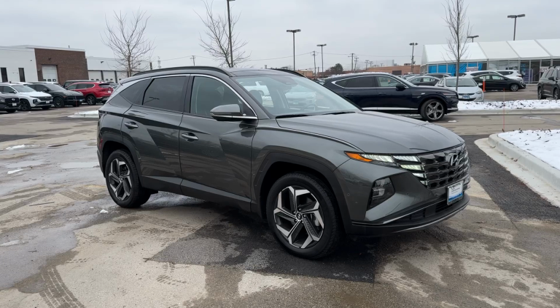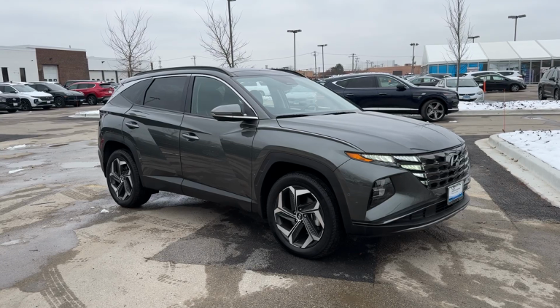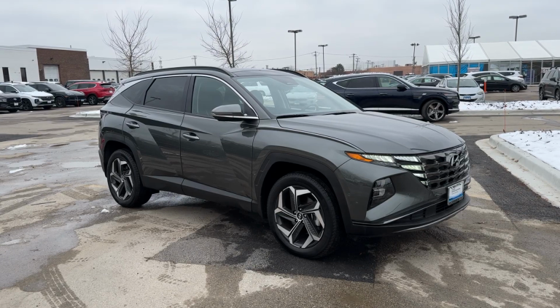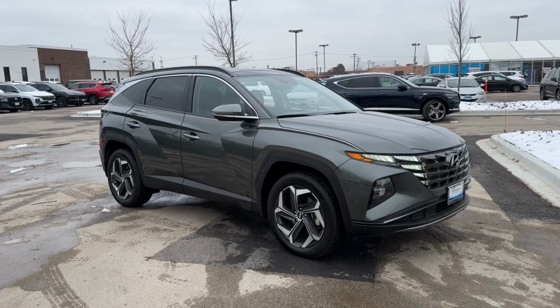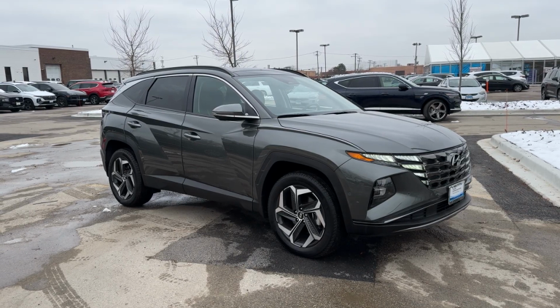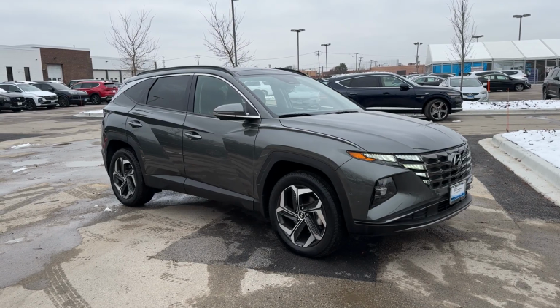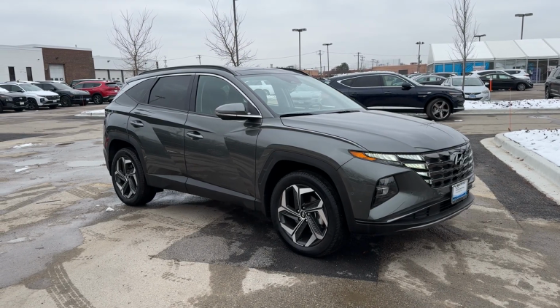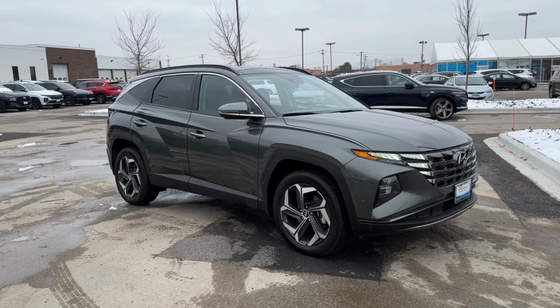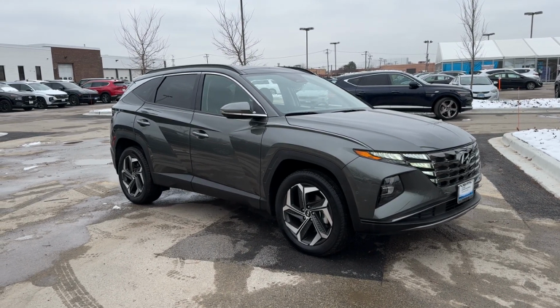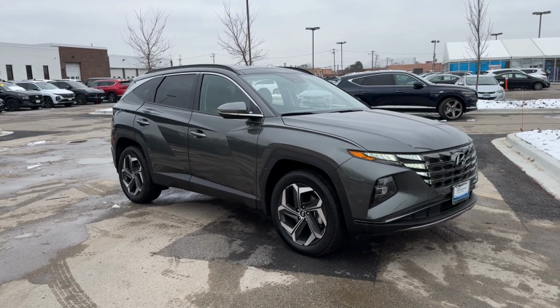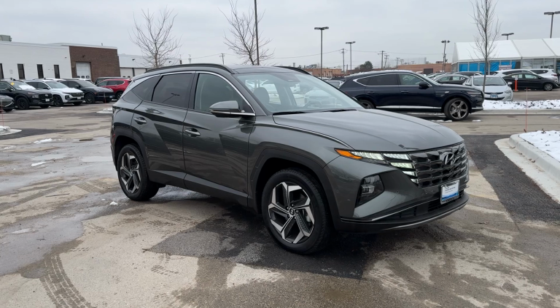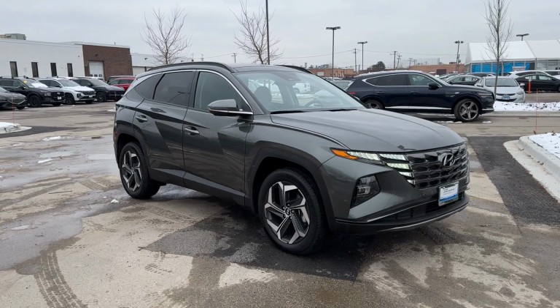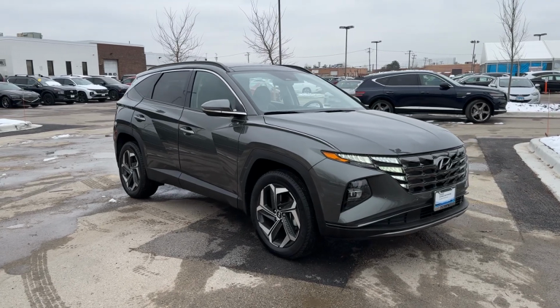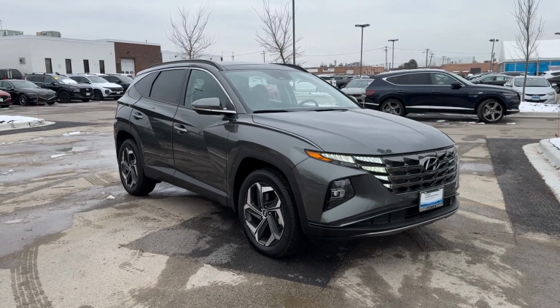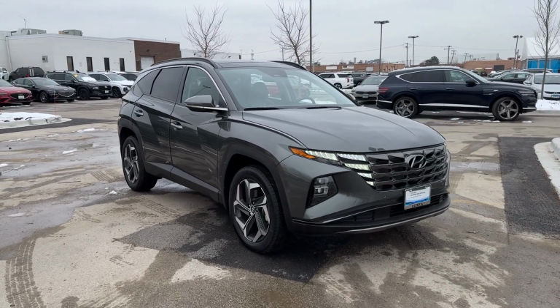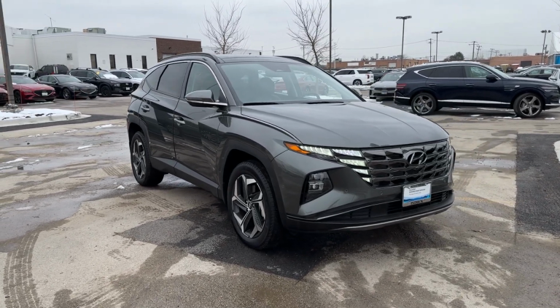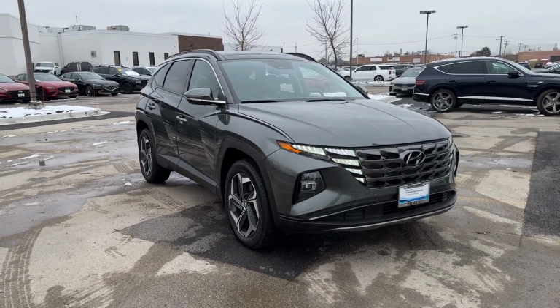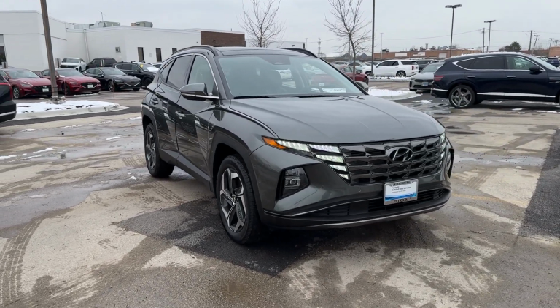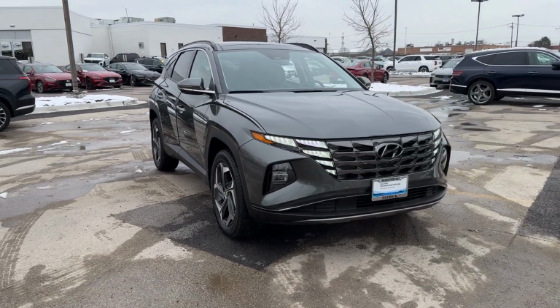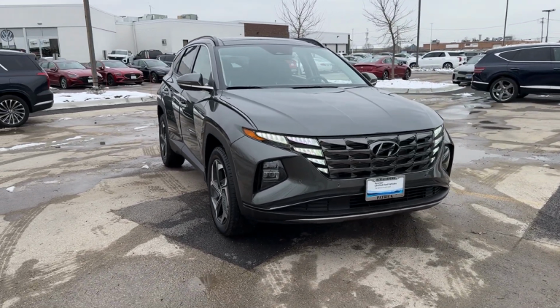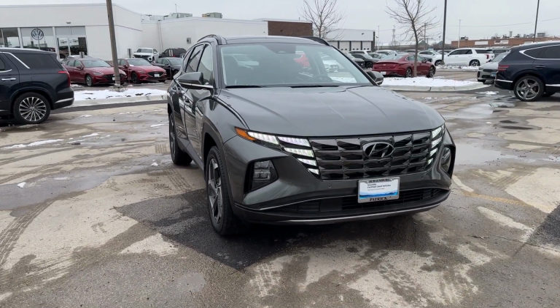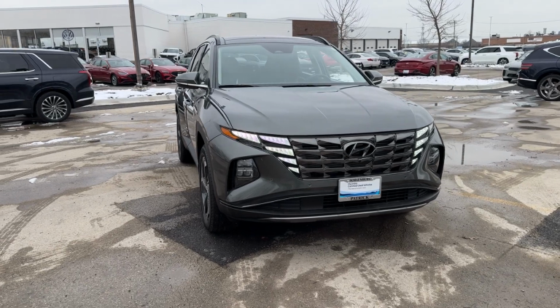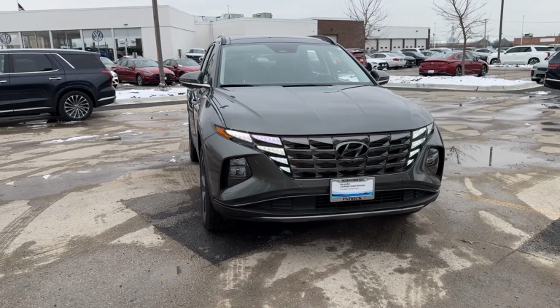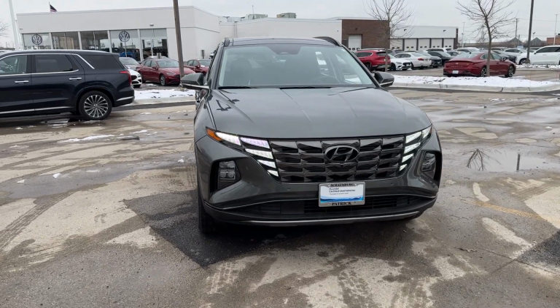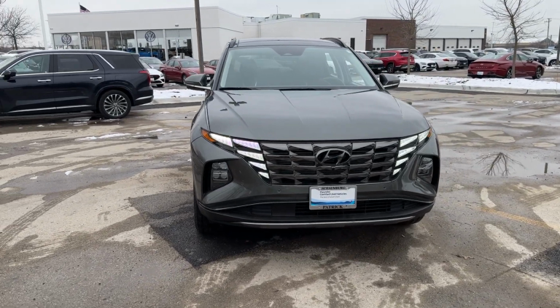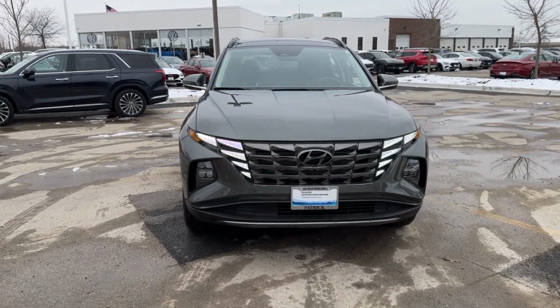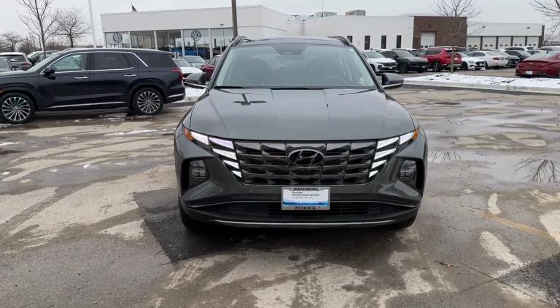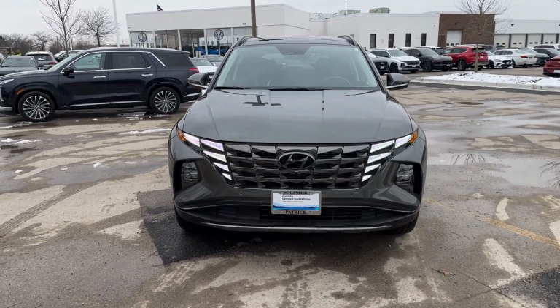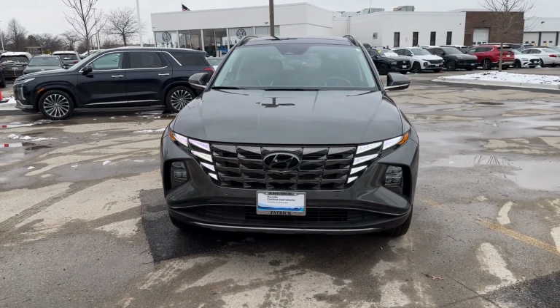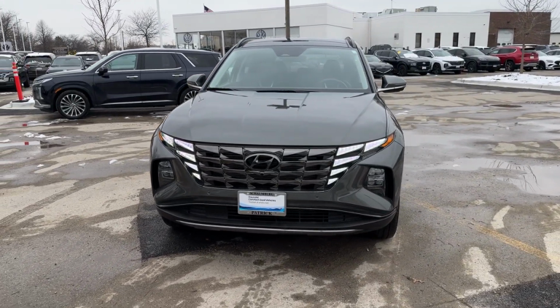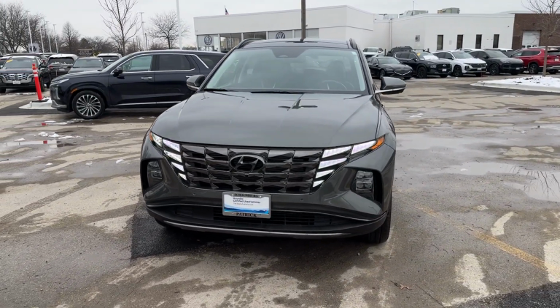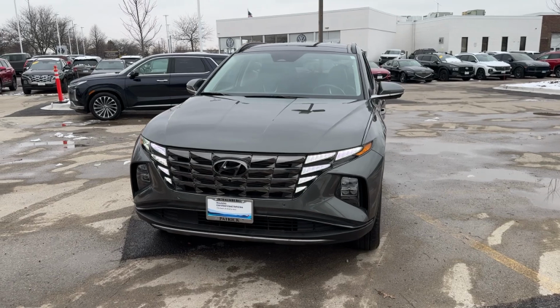This could be the car for you. The 2023 Hyundai Tucson. With less than 10,000 miles on the odometer, this vehicle provides excellent value. Give yourself the quality and comfort you deserve with this refined Hyundai Tucson.